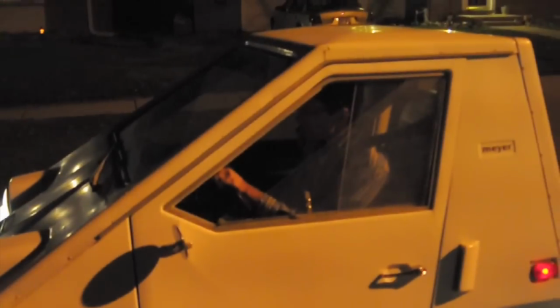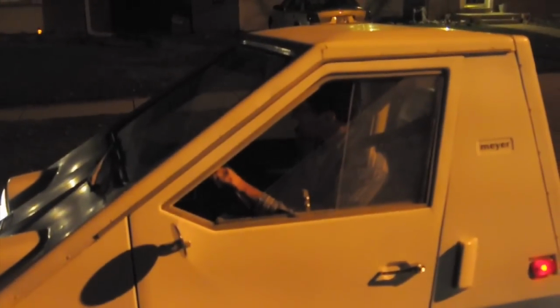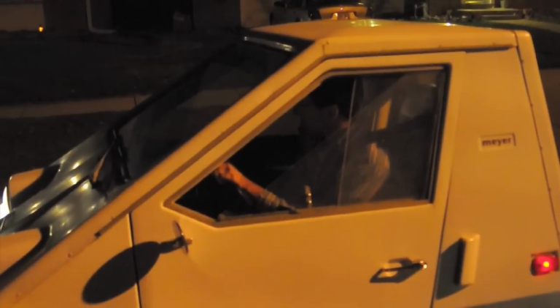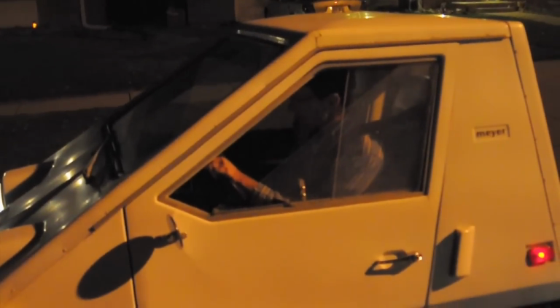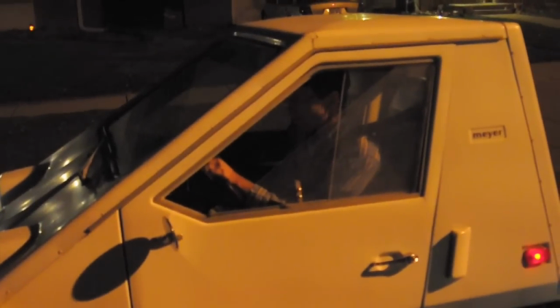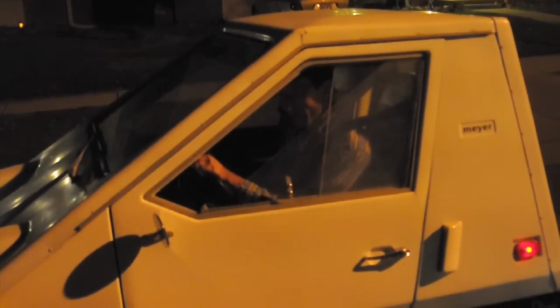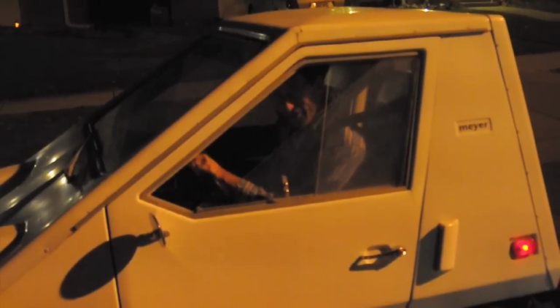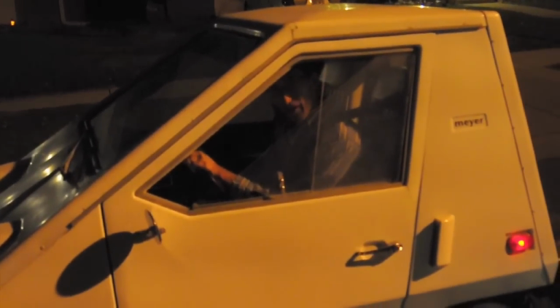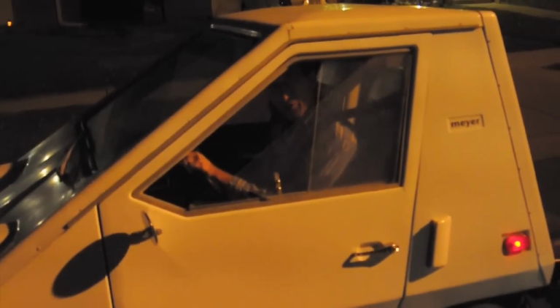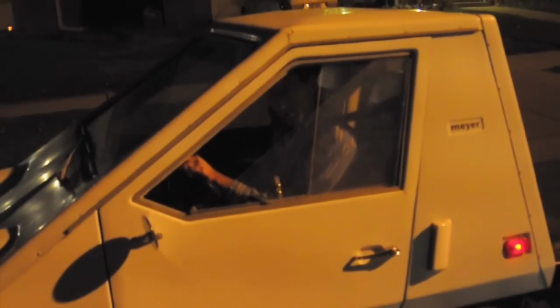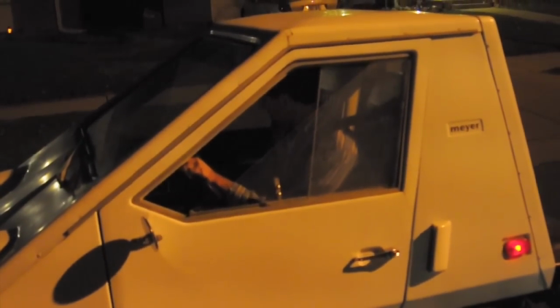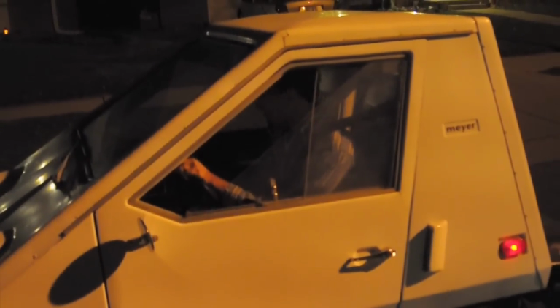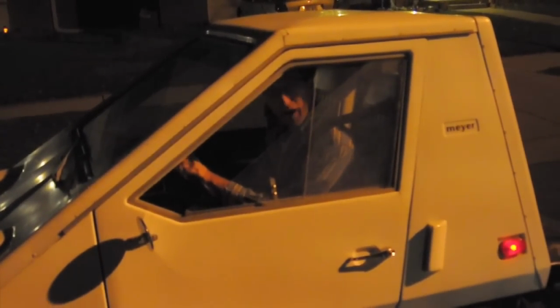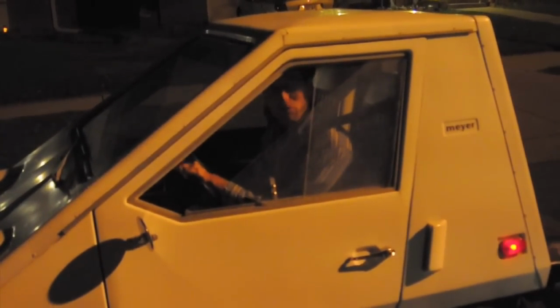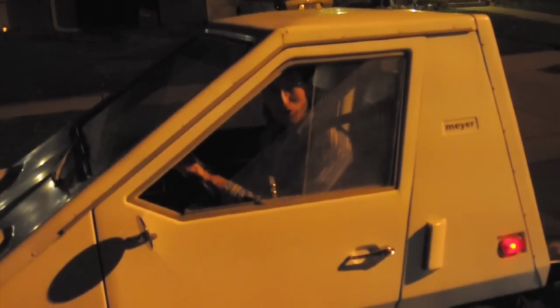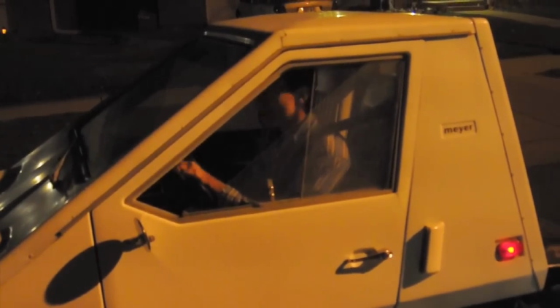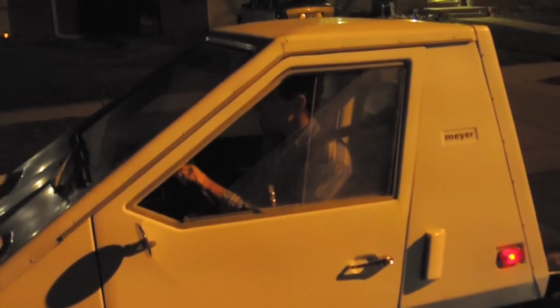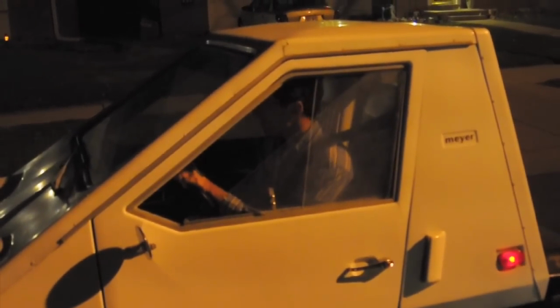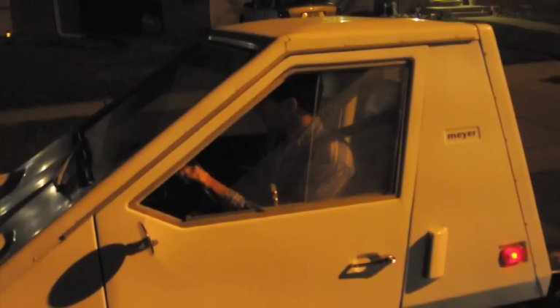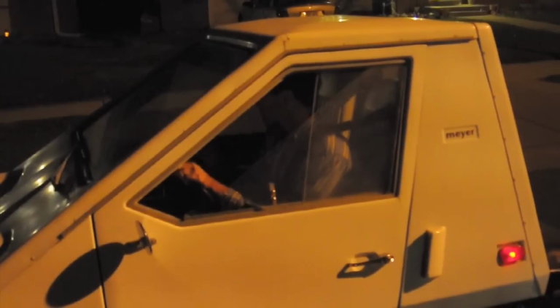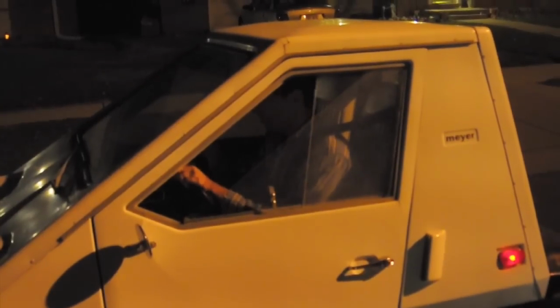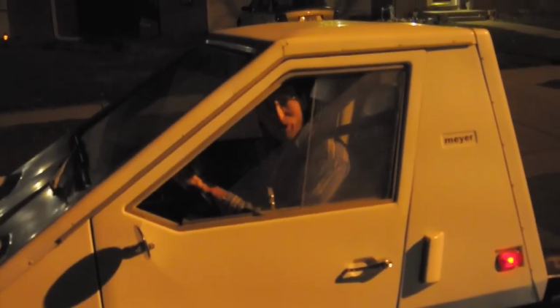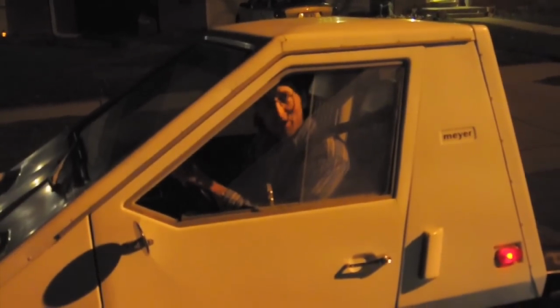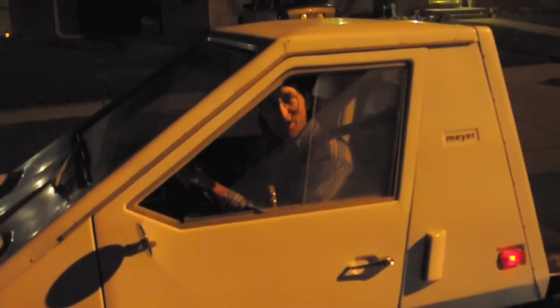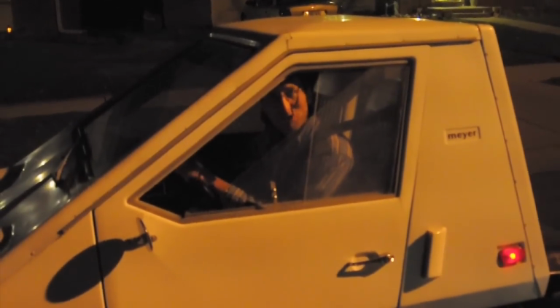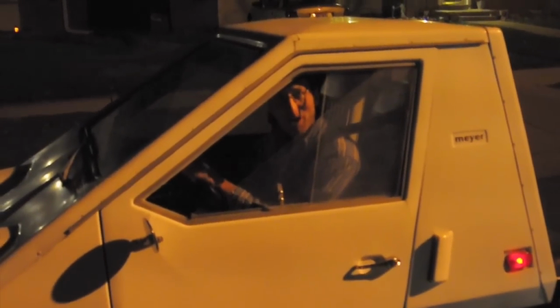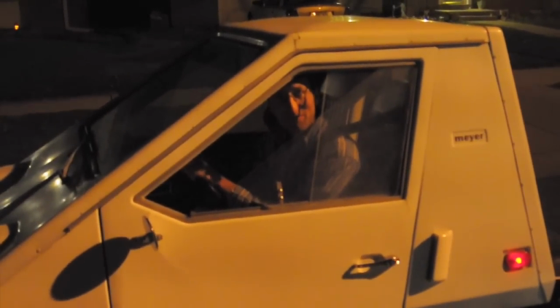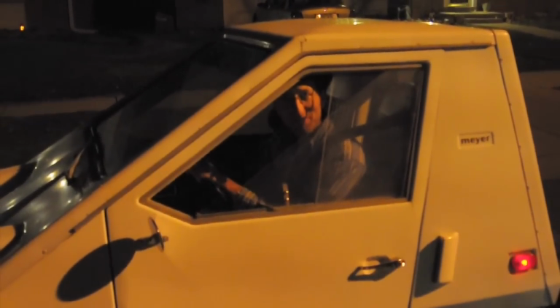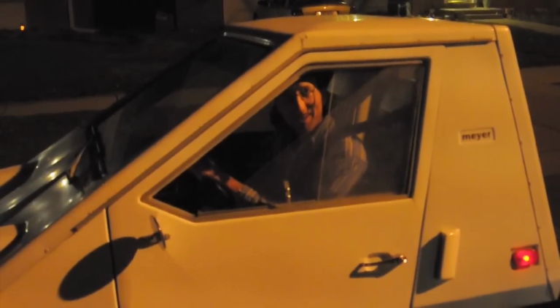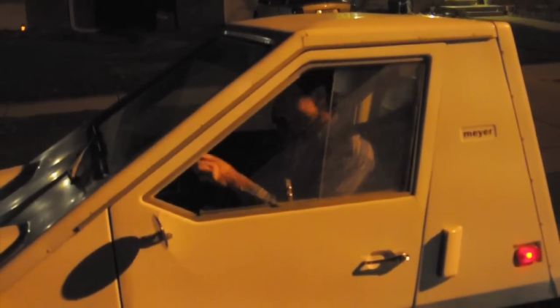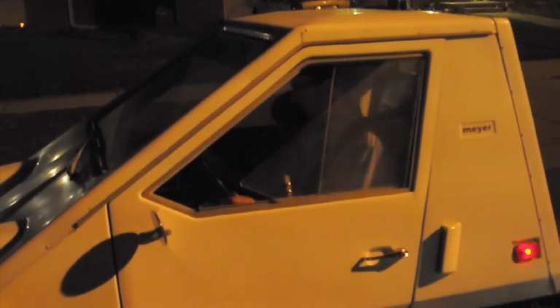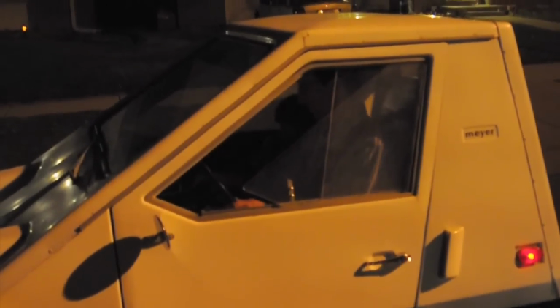Just a few little details — things like brakes, reverse, some things that aren't working on the dash, horn, turn signals. It's all good.